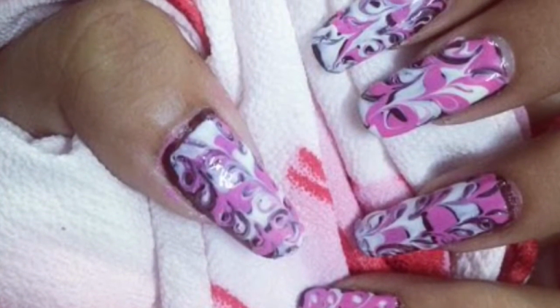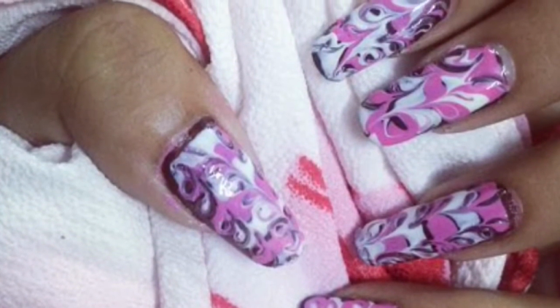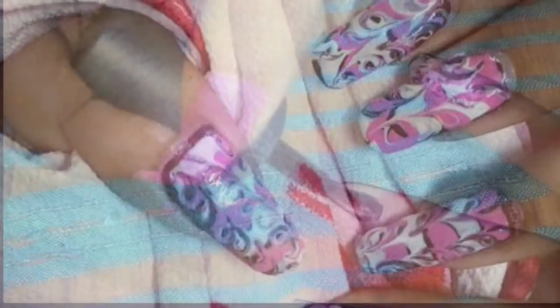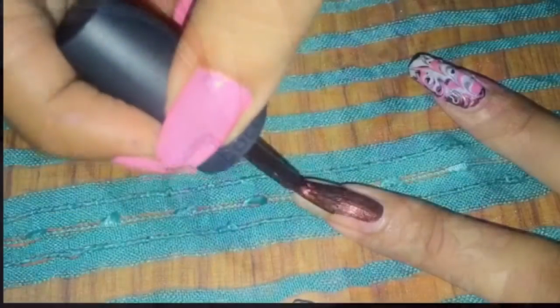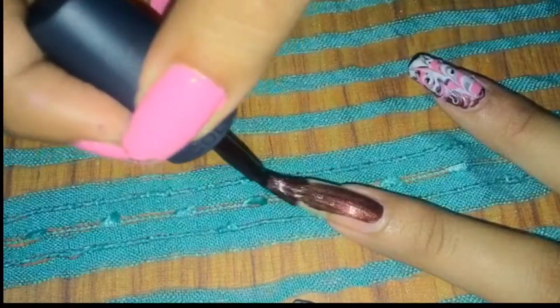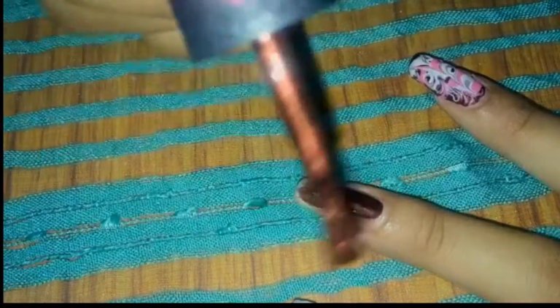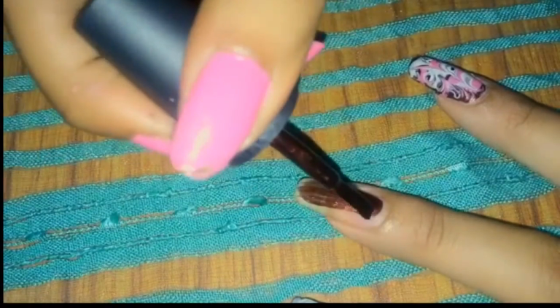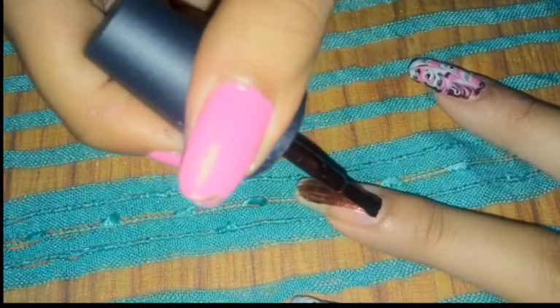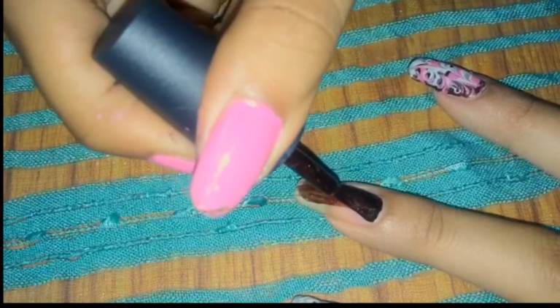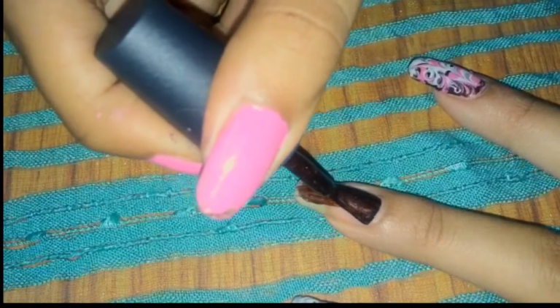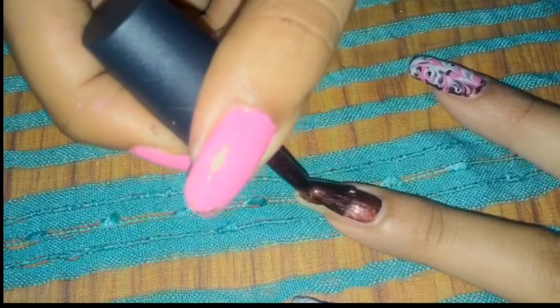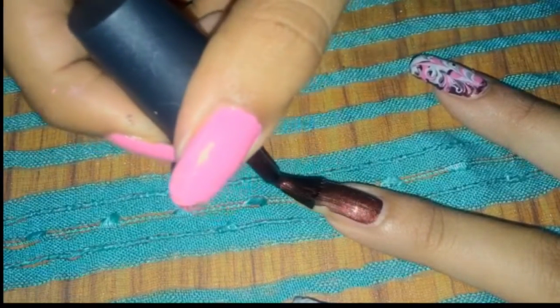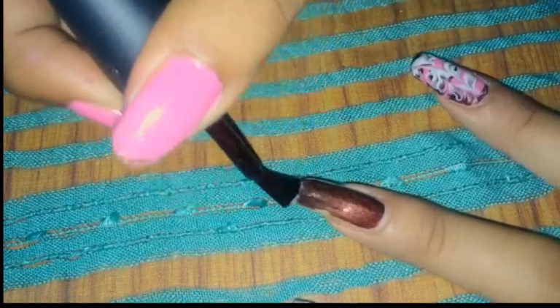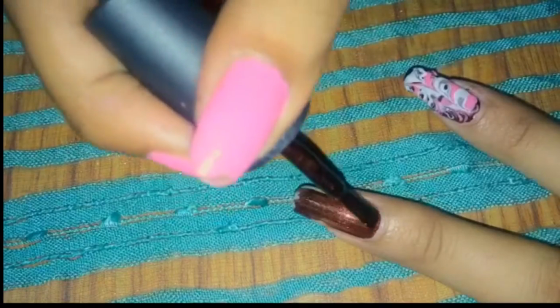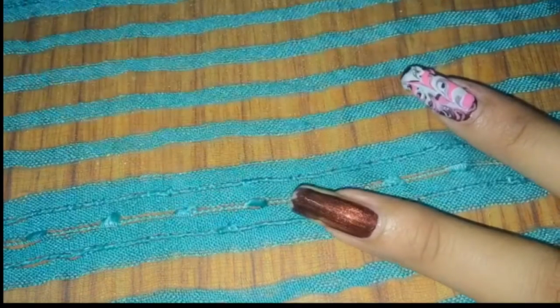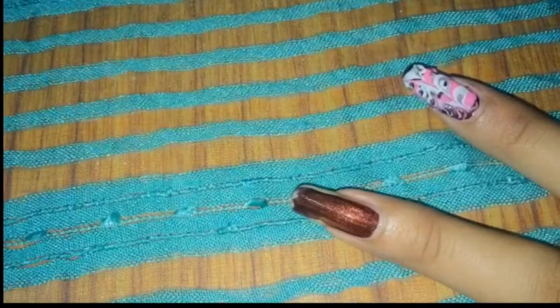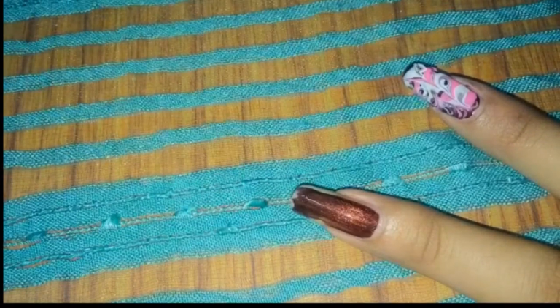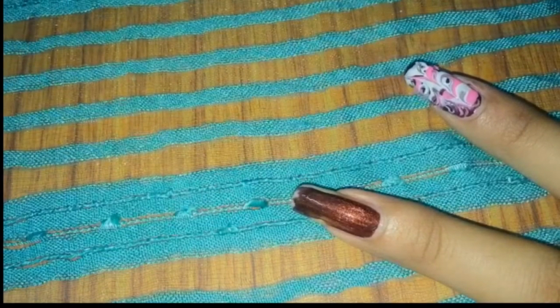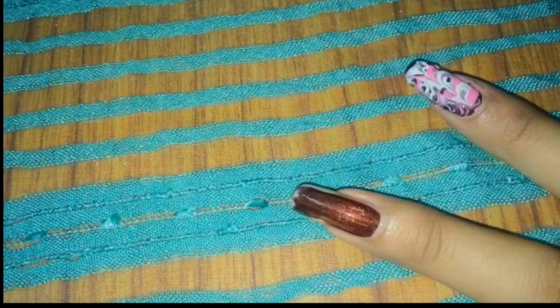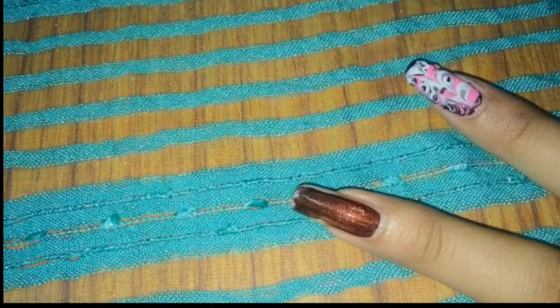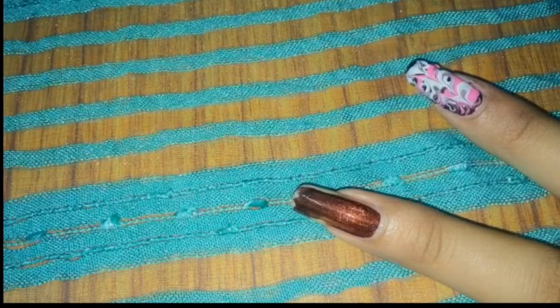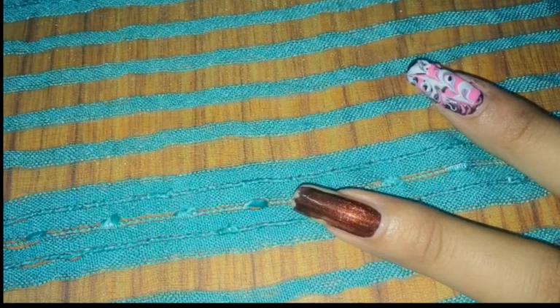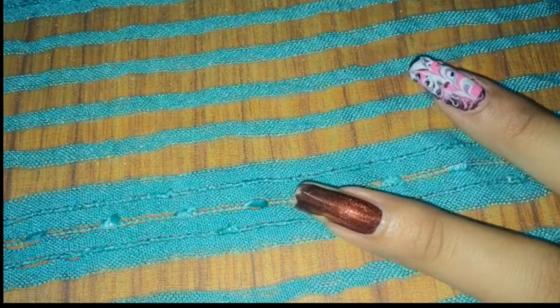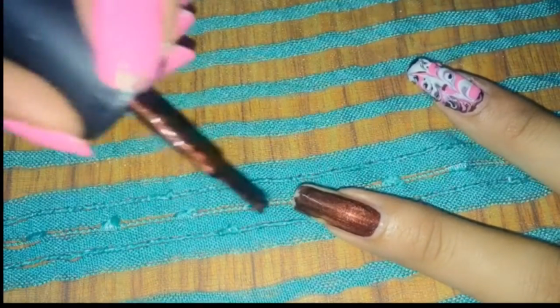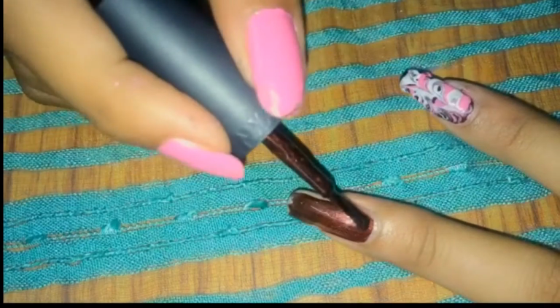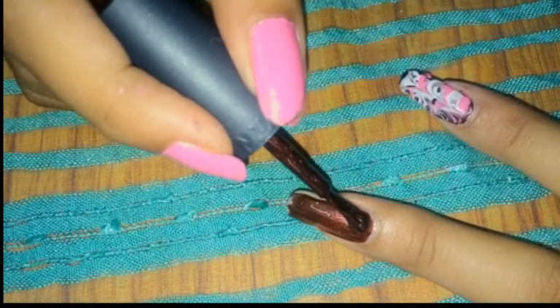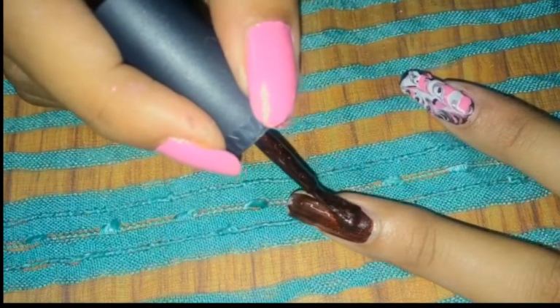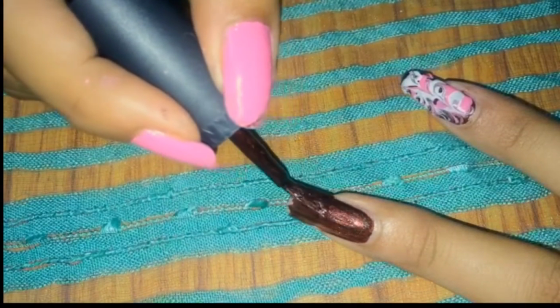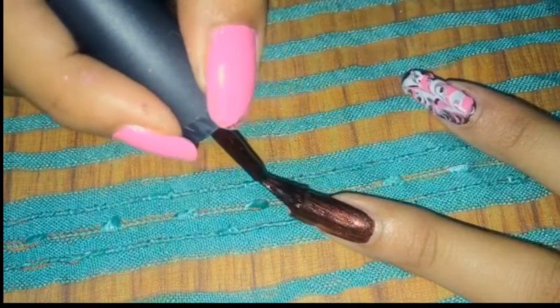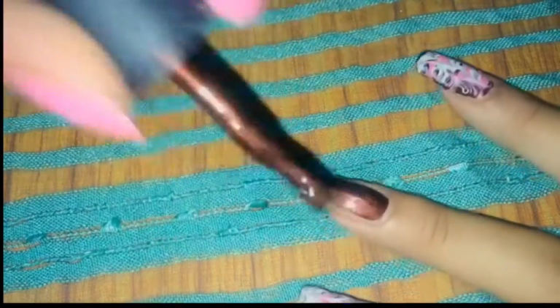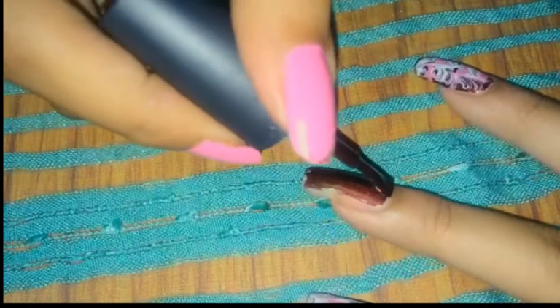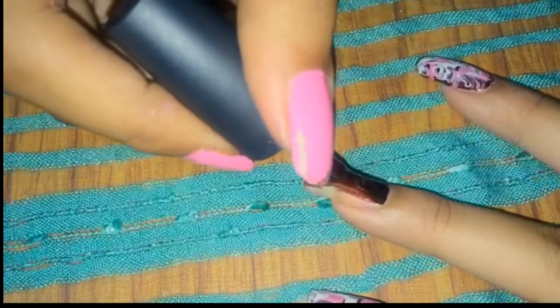I've already prepped my nails with my Sally Hansen base coat. Now I'm just applying my base color. I like this color so I used it as my base, but you can use any color of your choice.